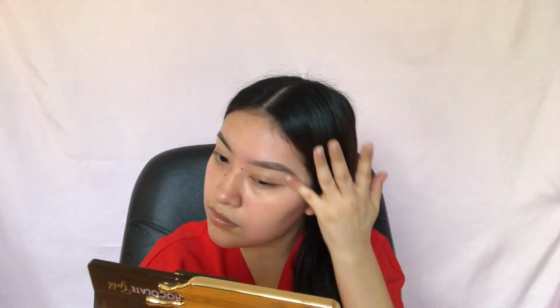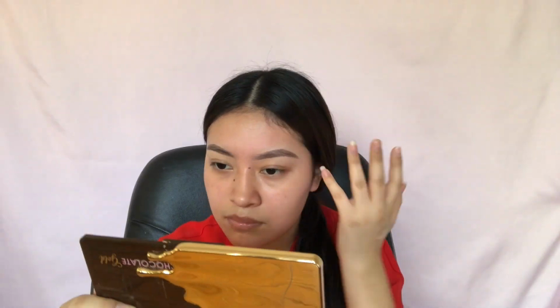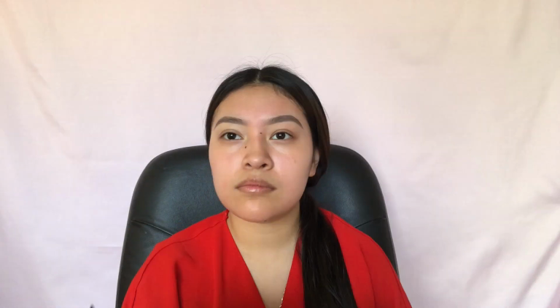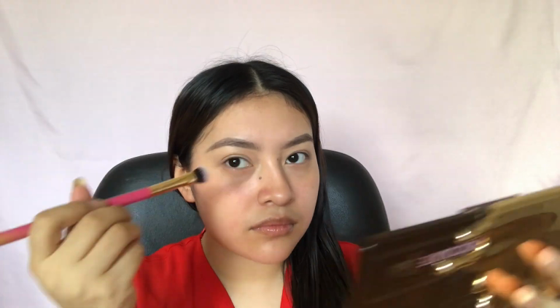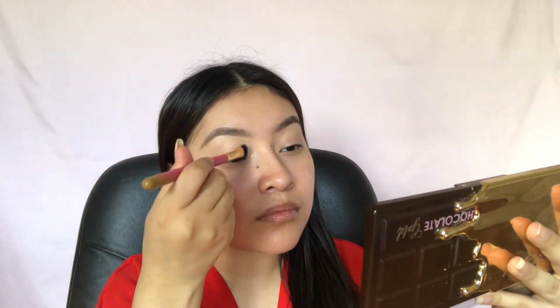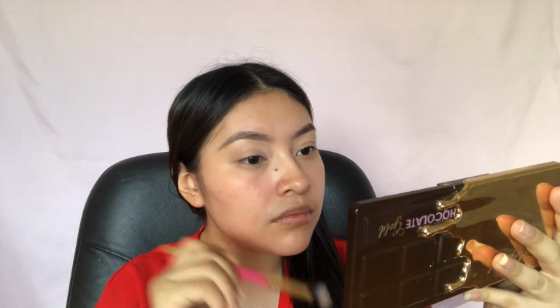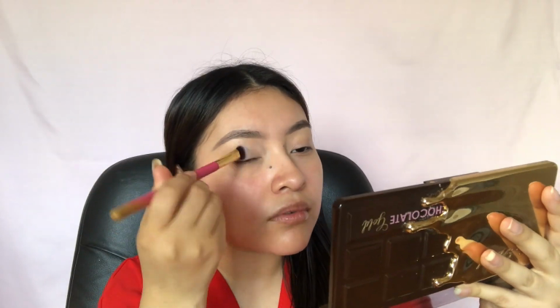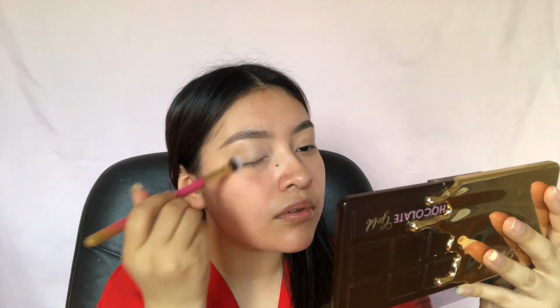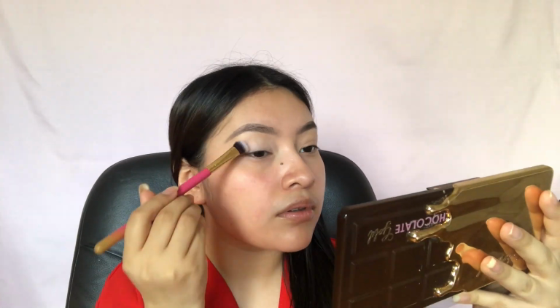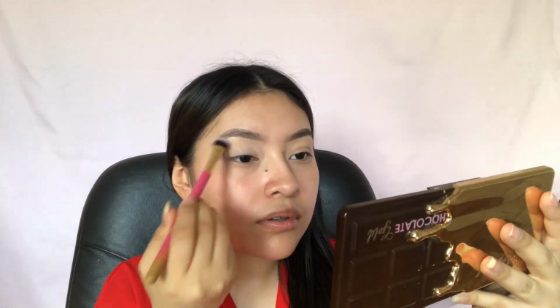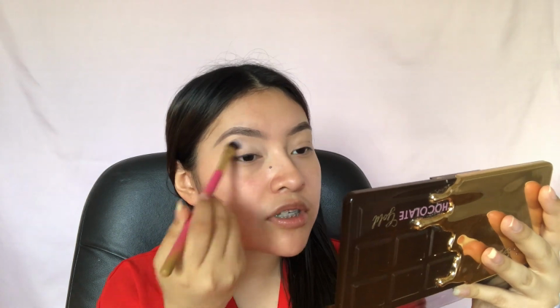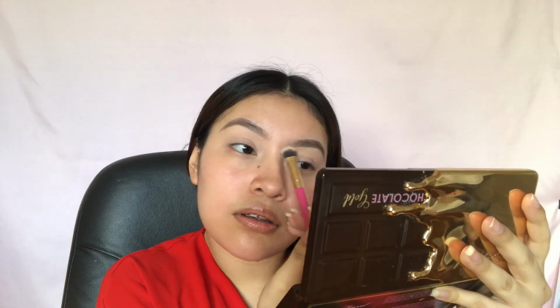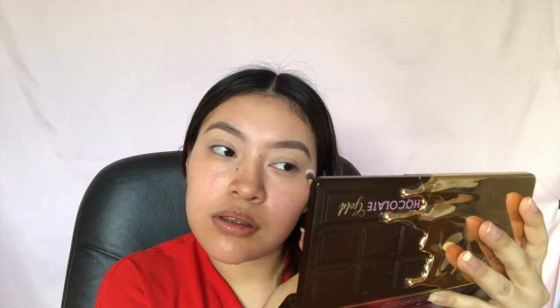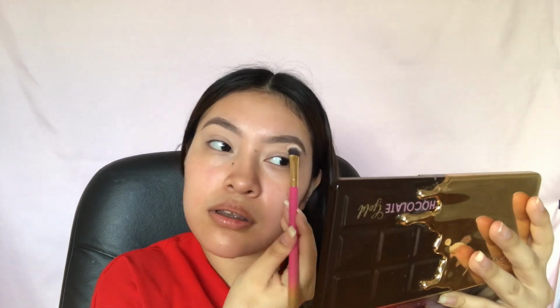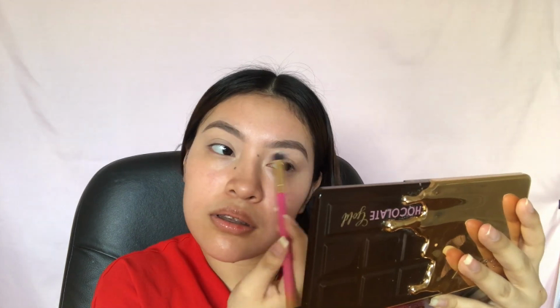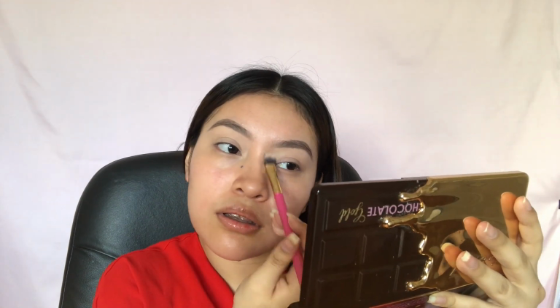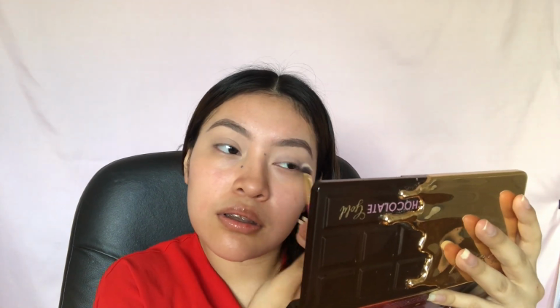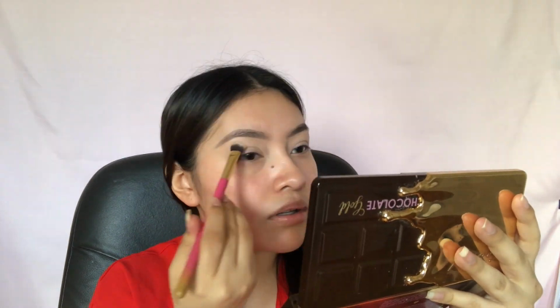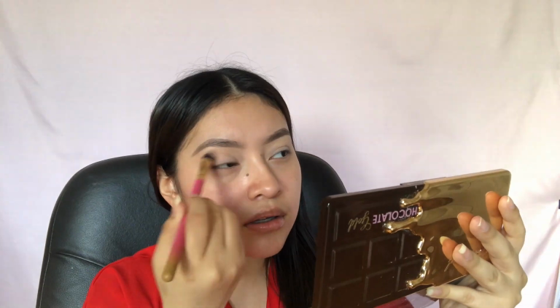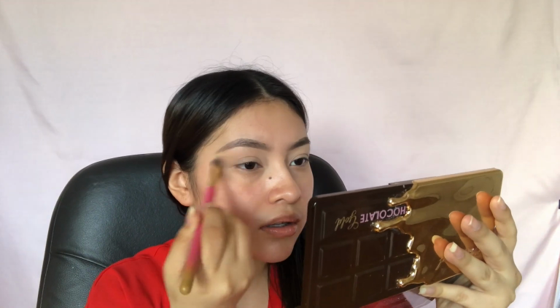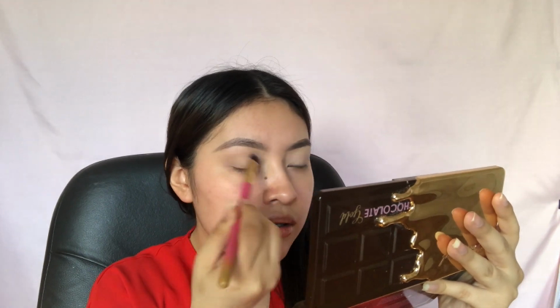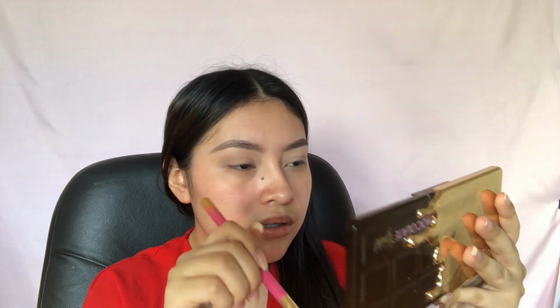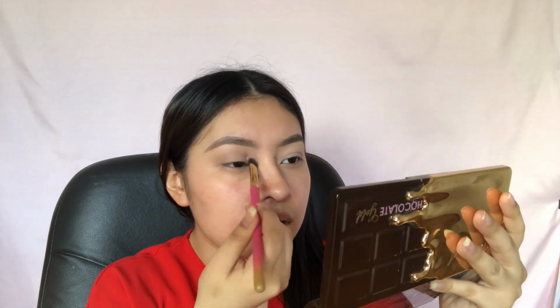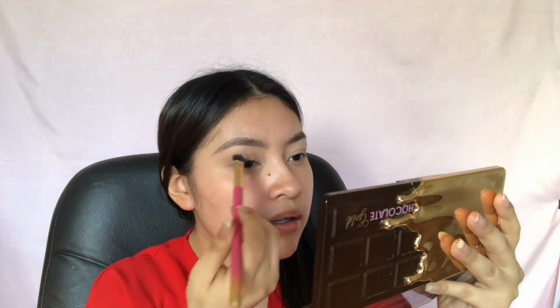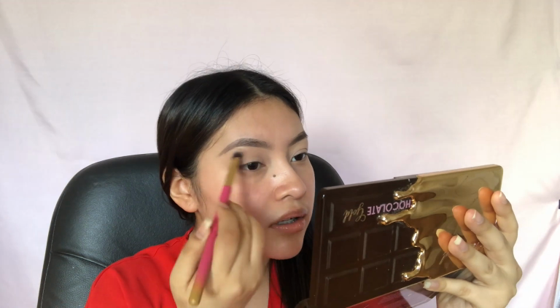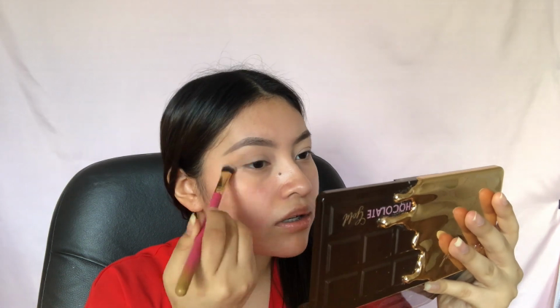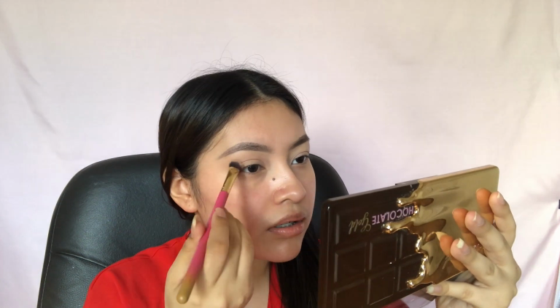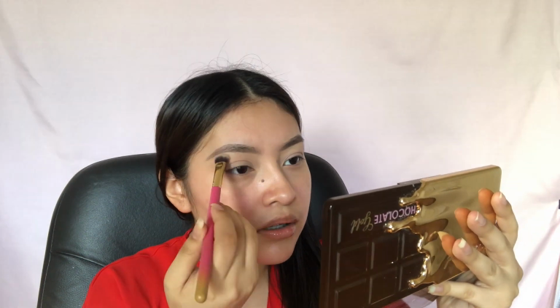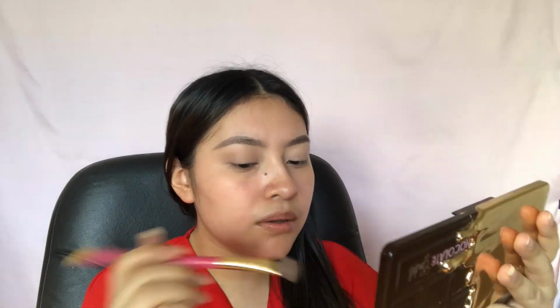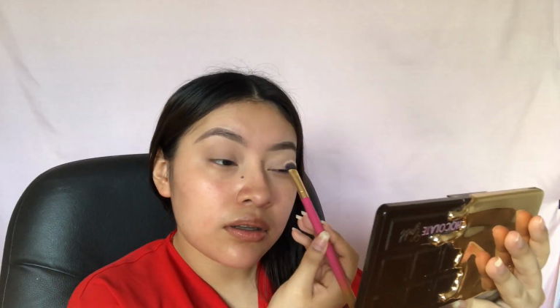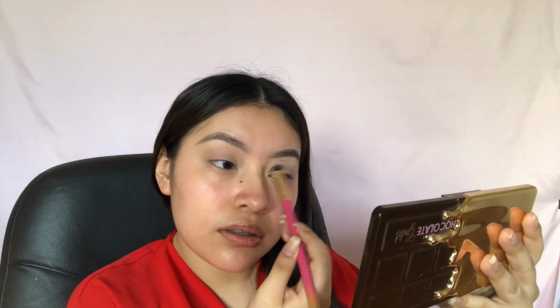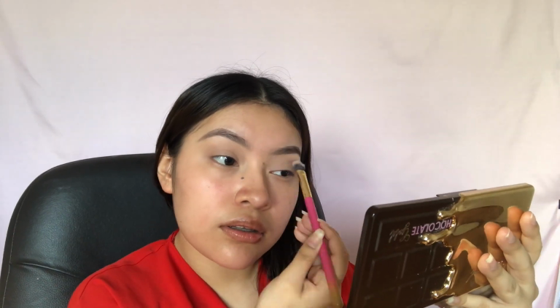So I'm going in to set my concealer with the shade Rolling in Dough from the Too Faced Chocolate Gold Palette, and applying it all over my eyelids.